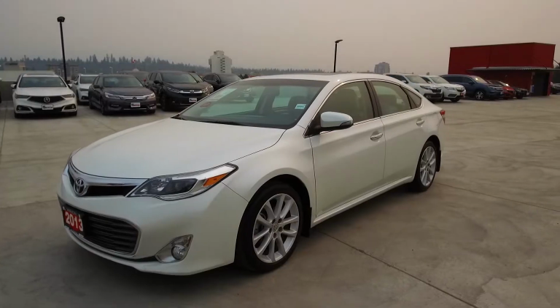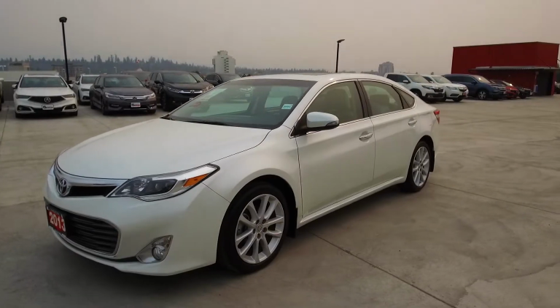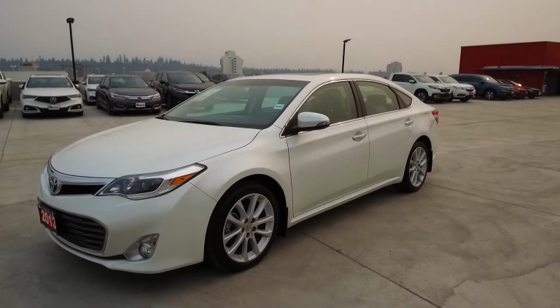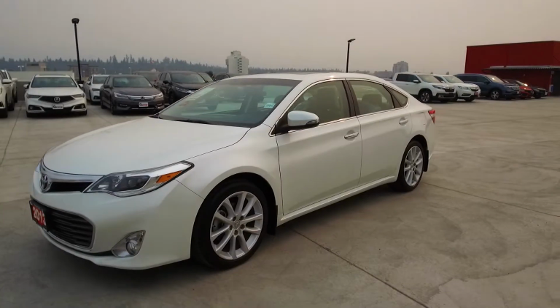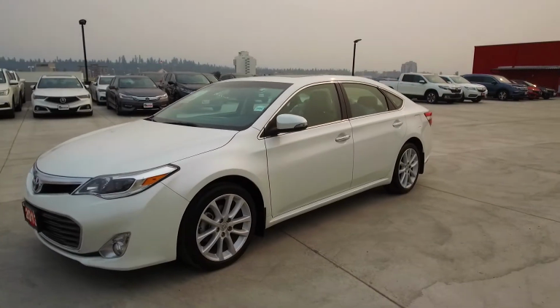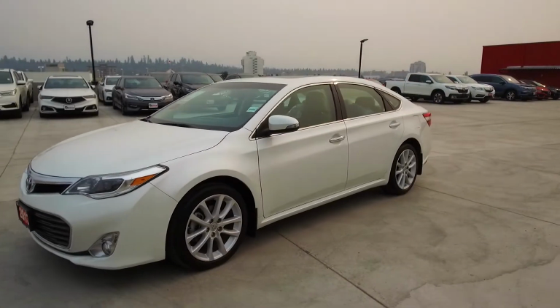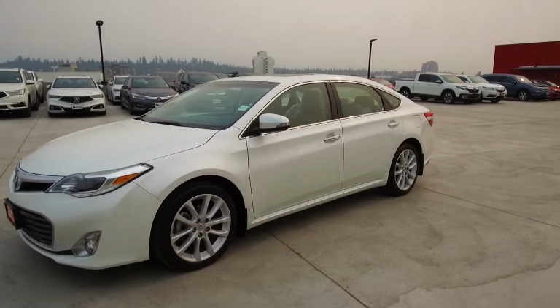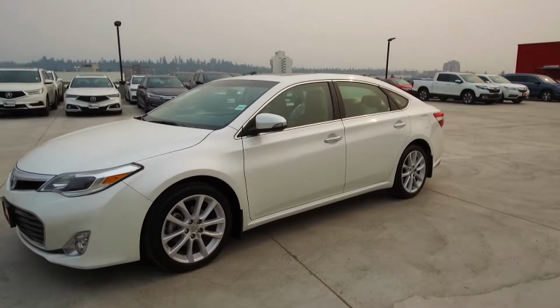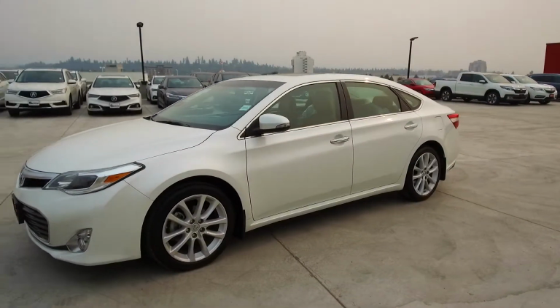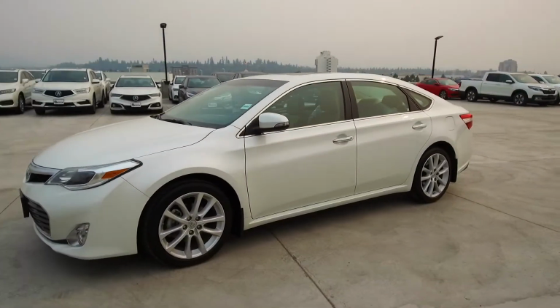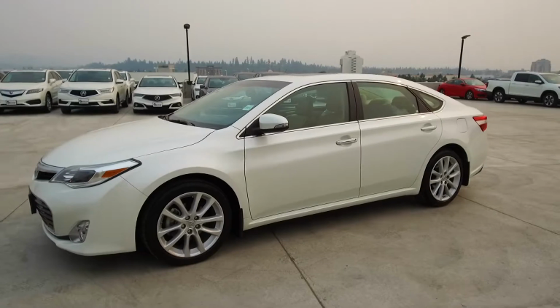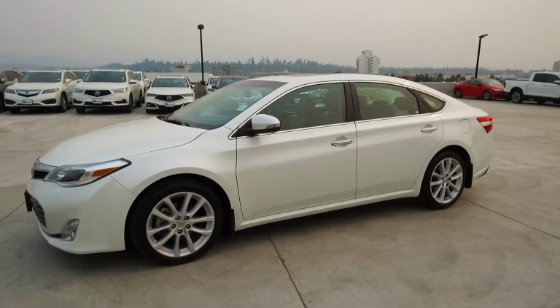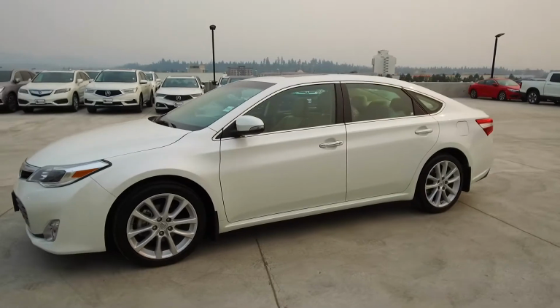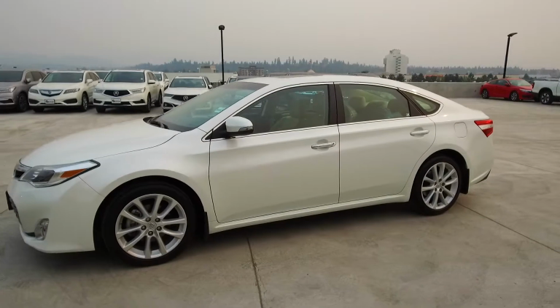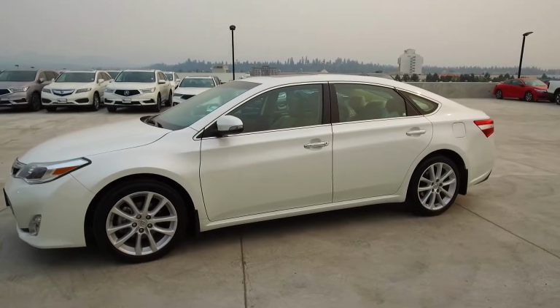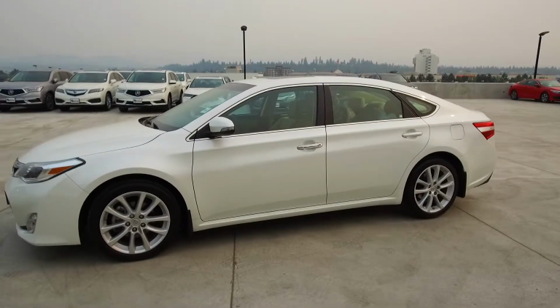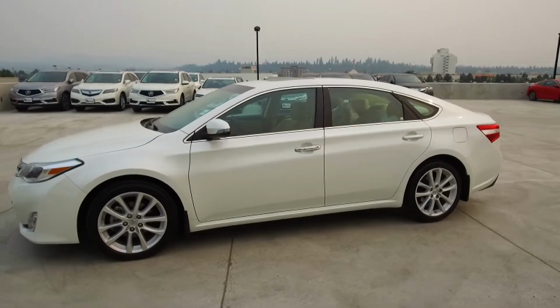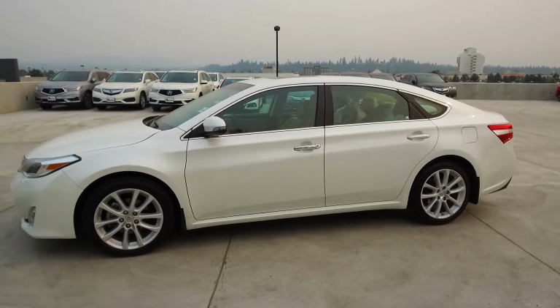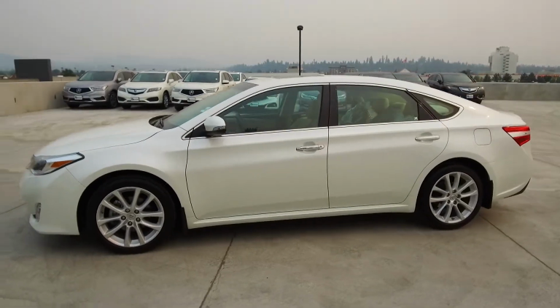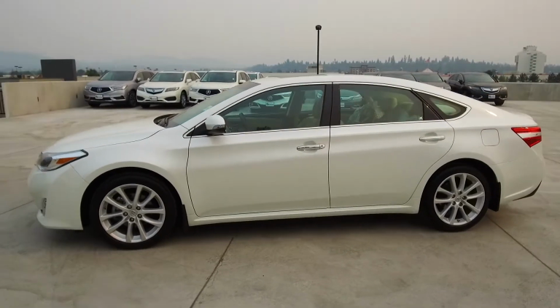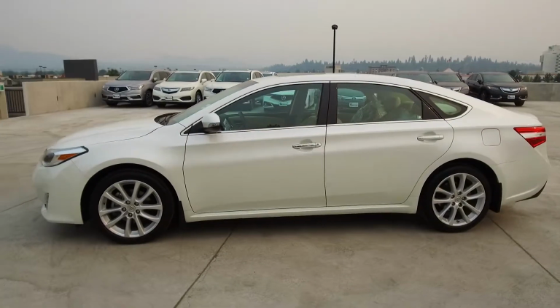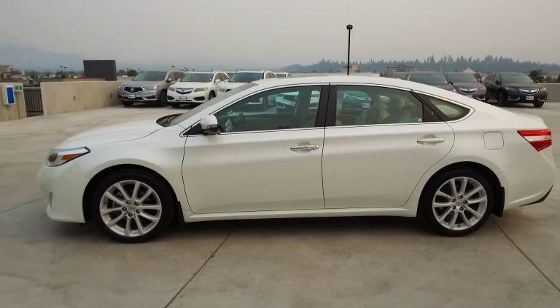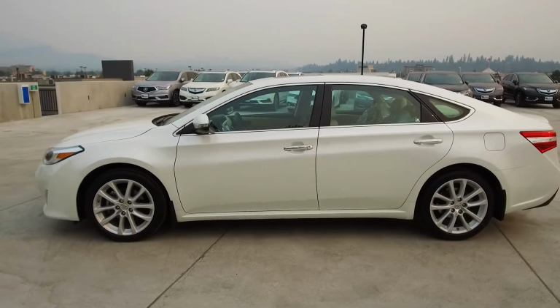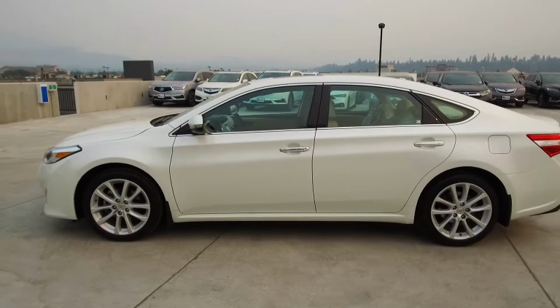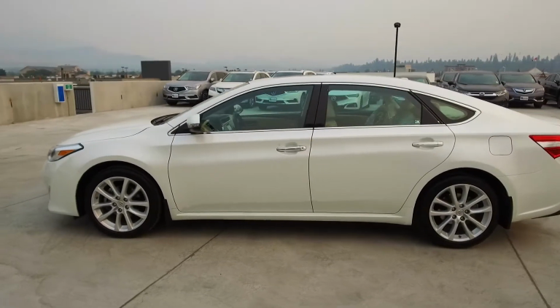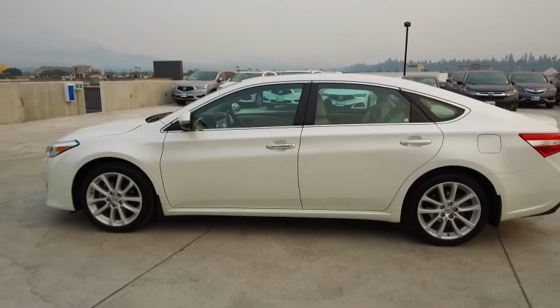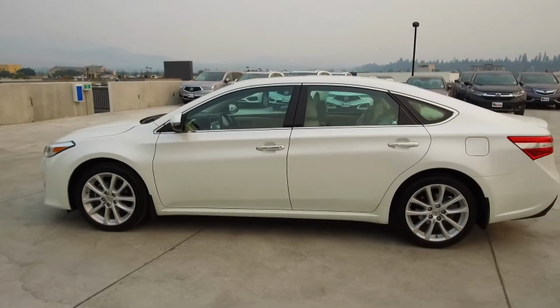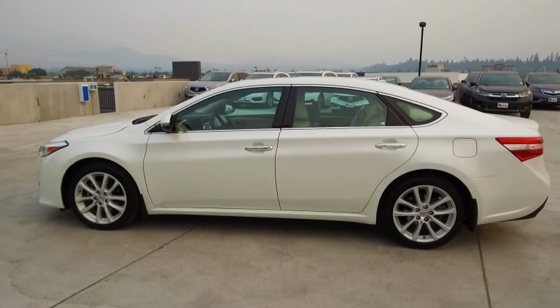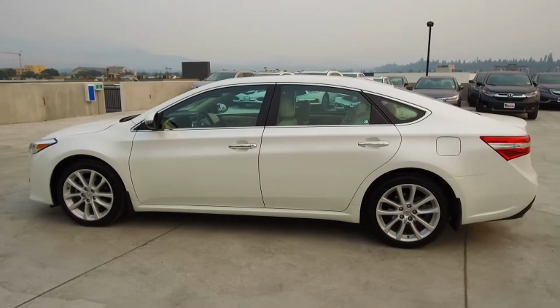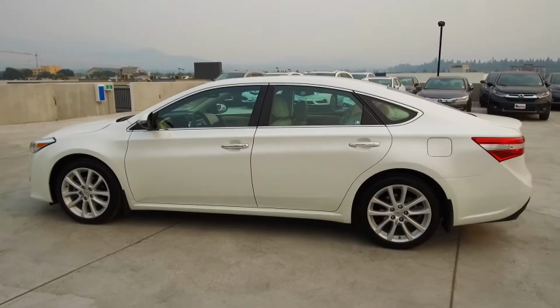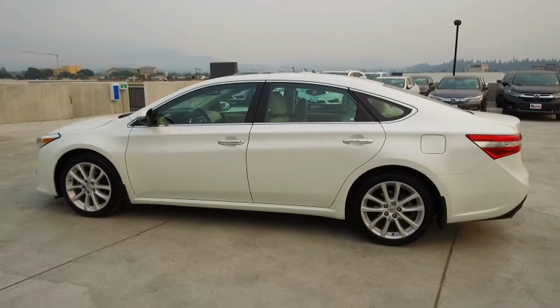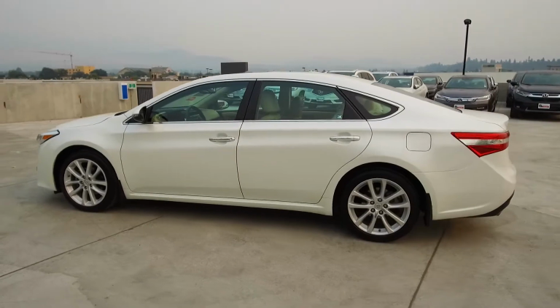This Avalon has had no accidents or damage, is a BC vehicle, was kept in a garage, and comes with extra keys and remotes and fog lights.